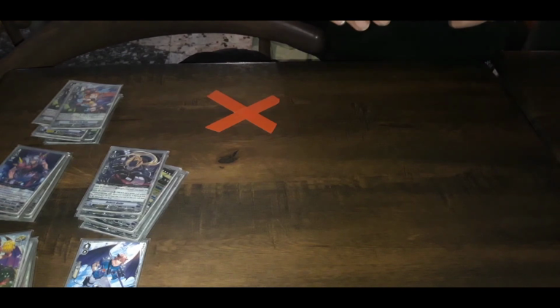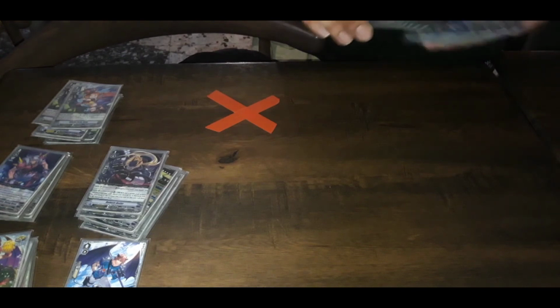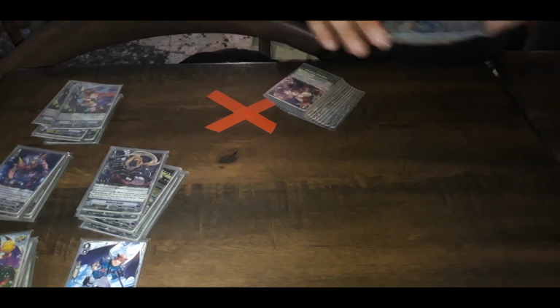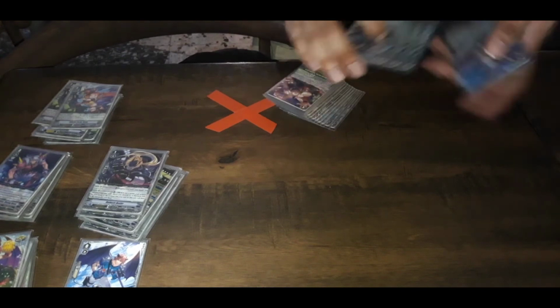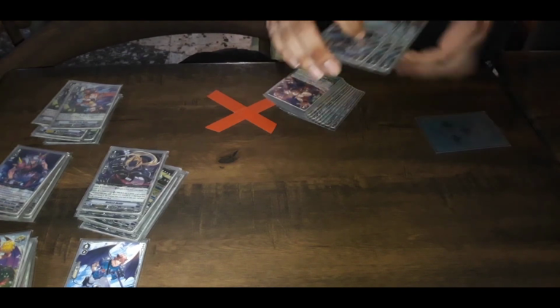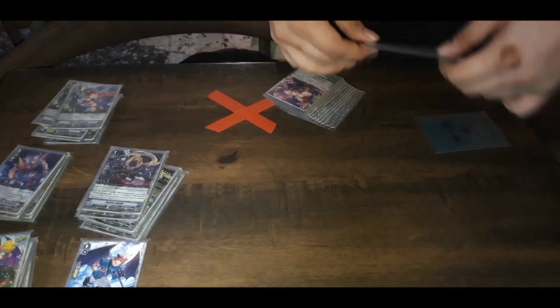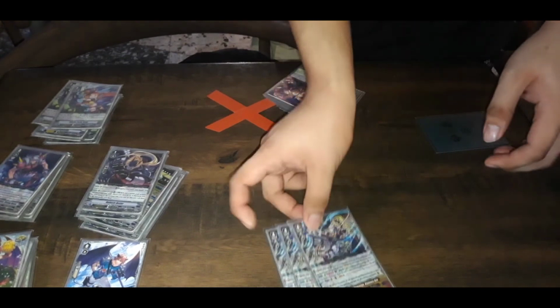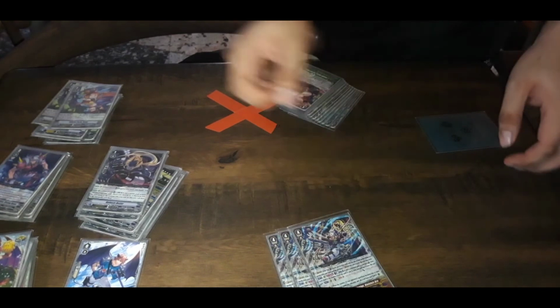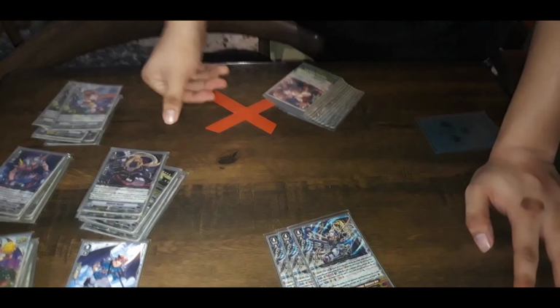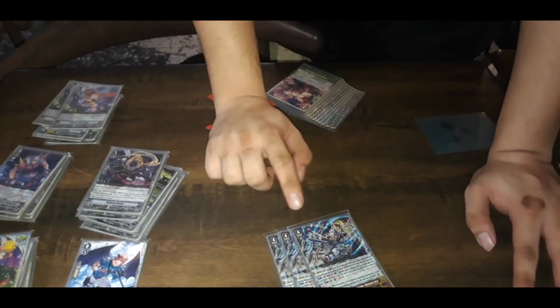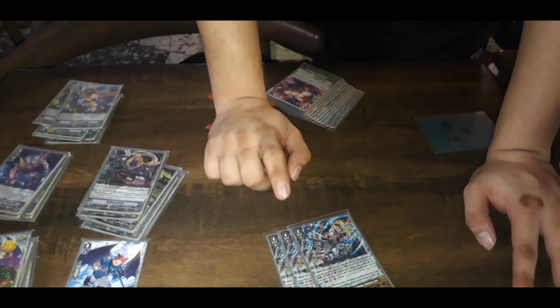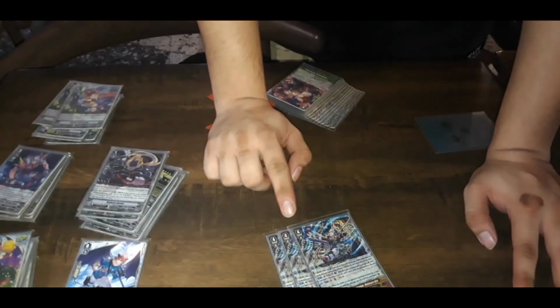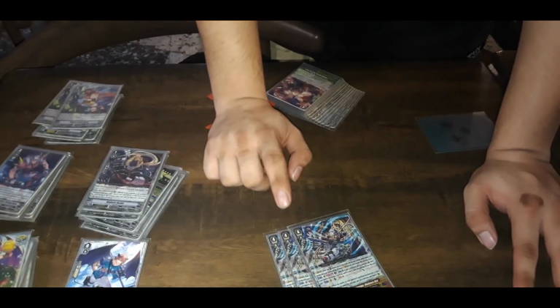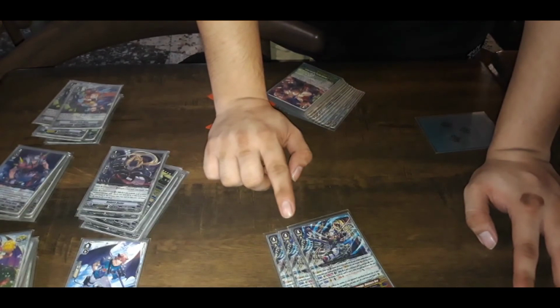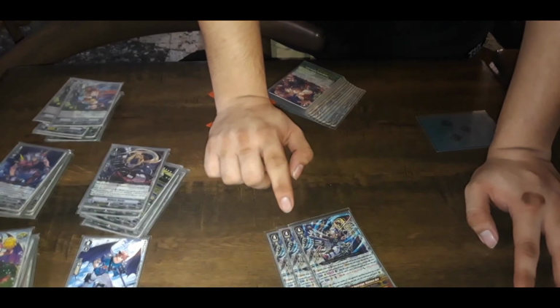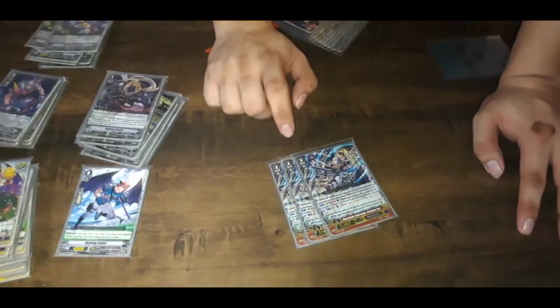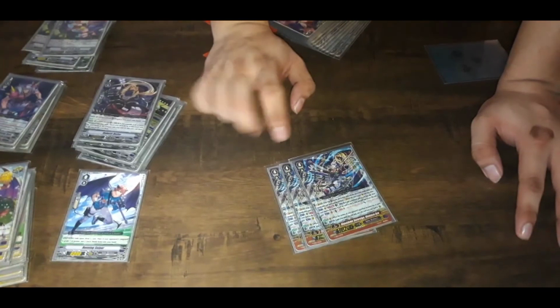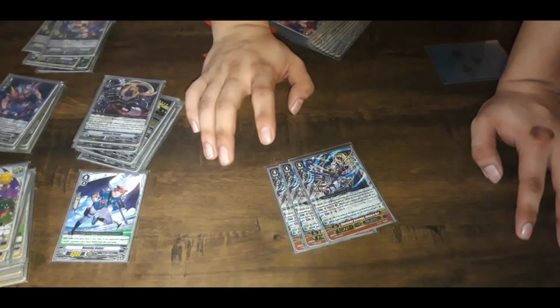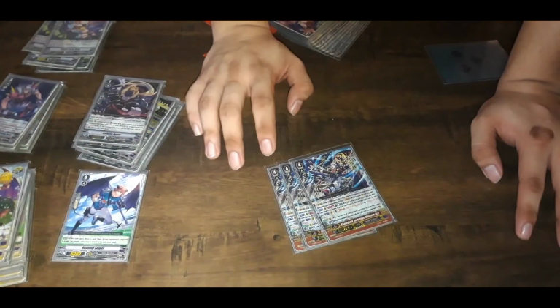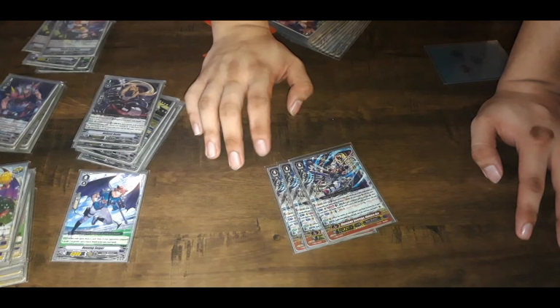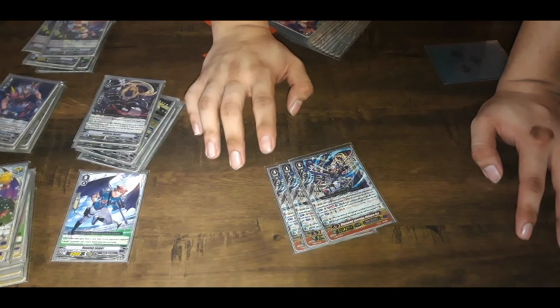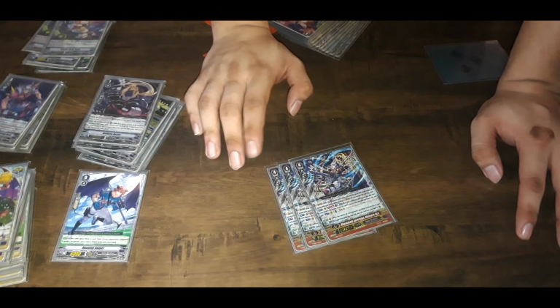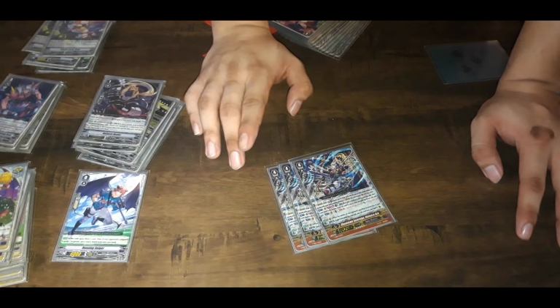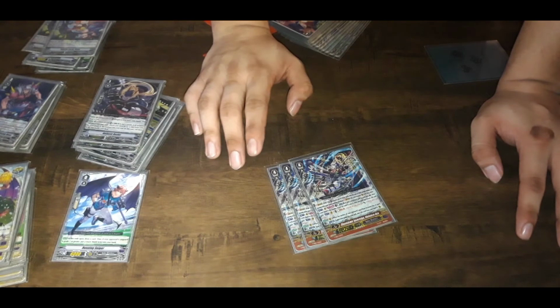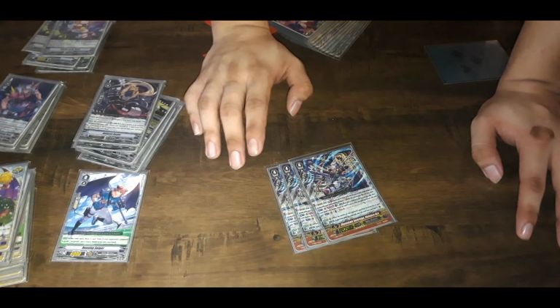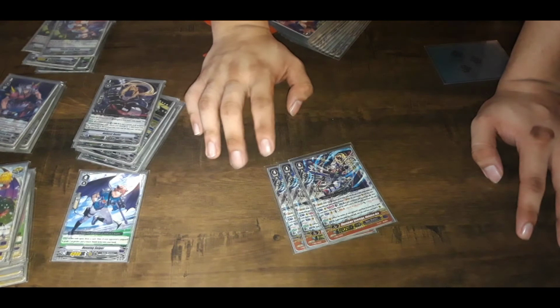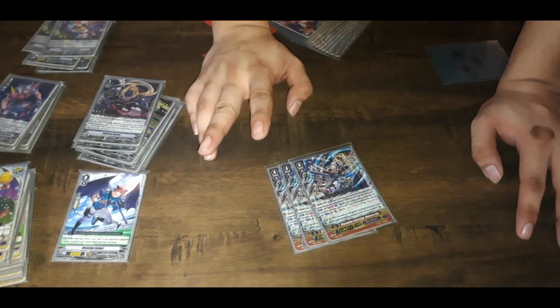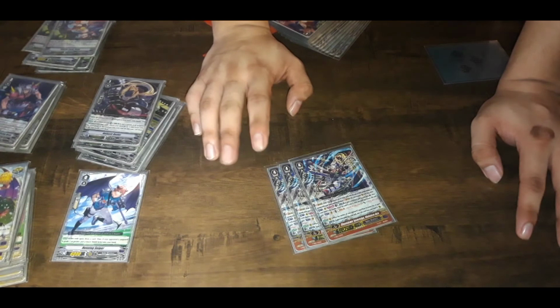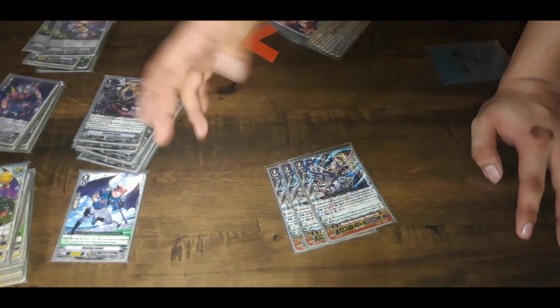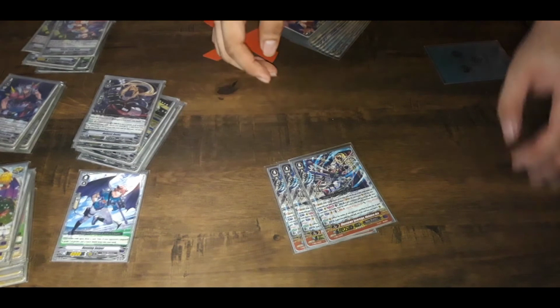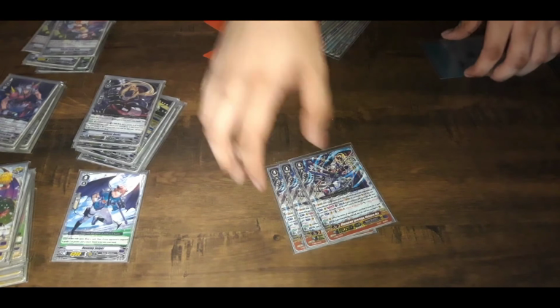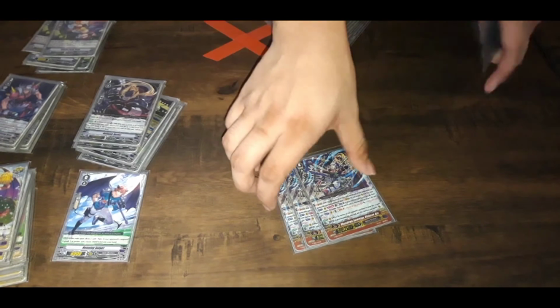The next stride is 3 Violence Ace. It's a draw engine, and it also gives plus 10k to any unit on the field via soulblast. It's CB1 if your opponent guards with 2 or more, and then you get to call 1 — which is really good.